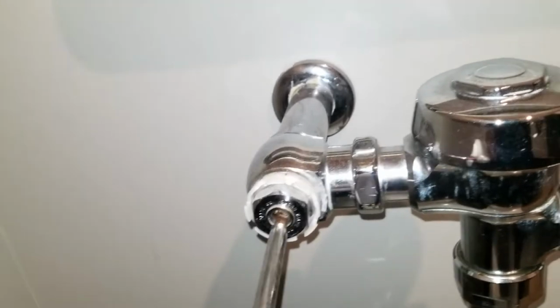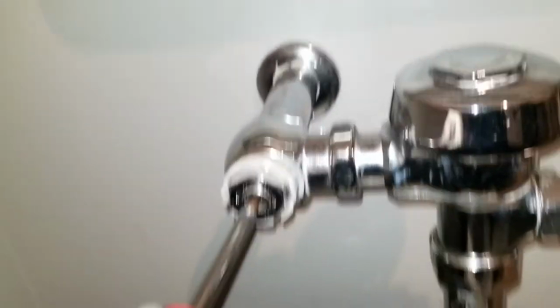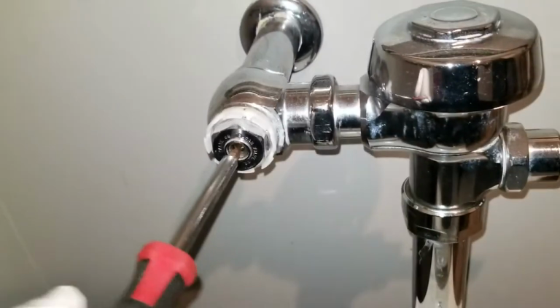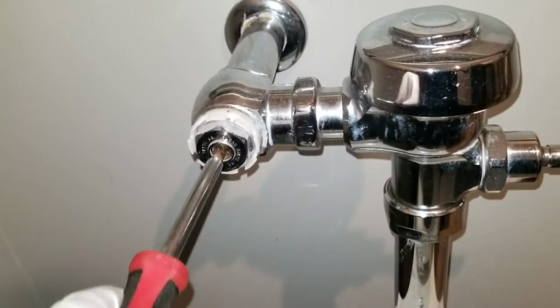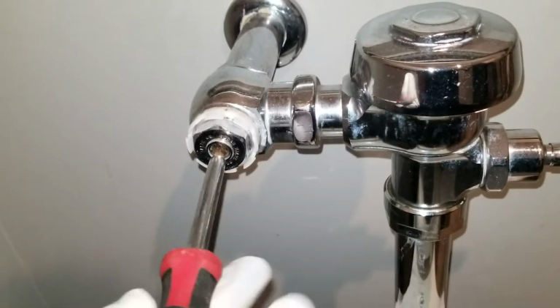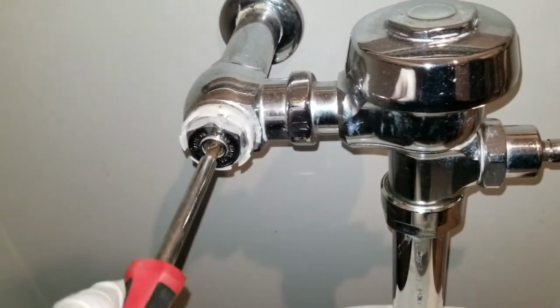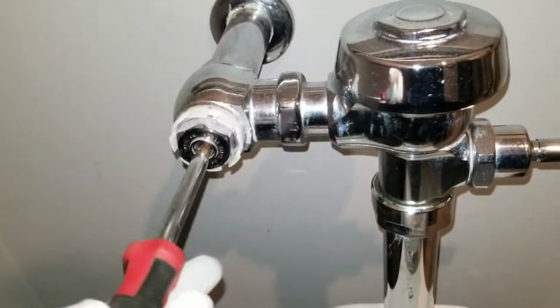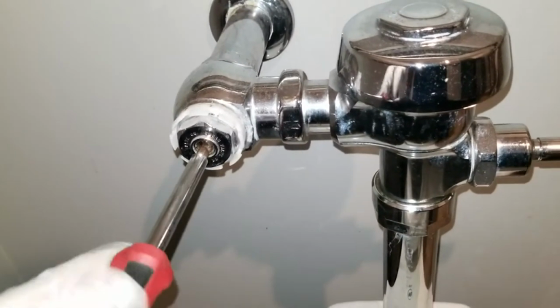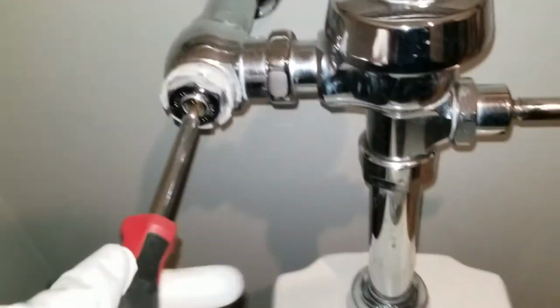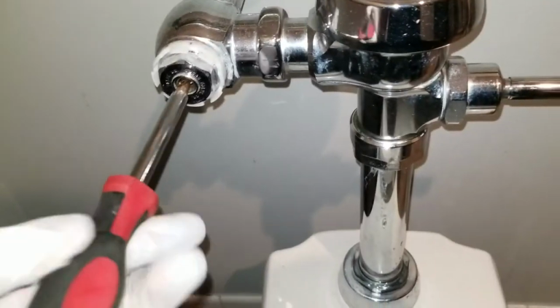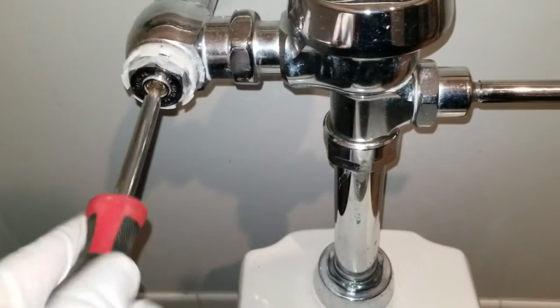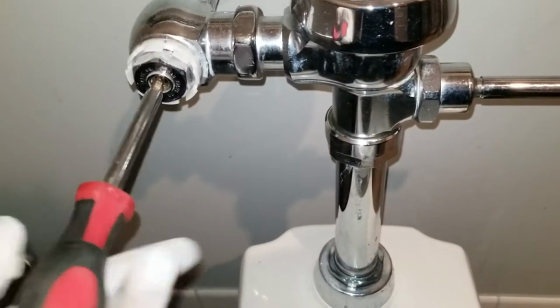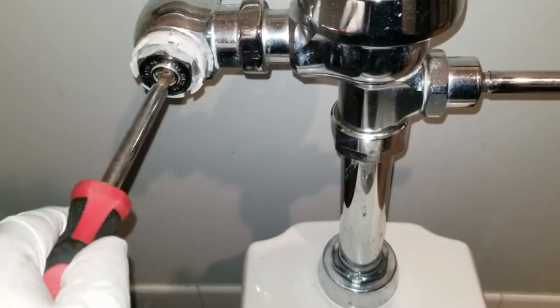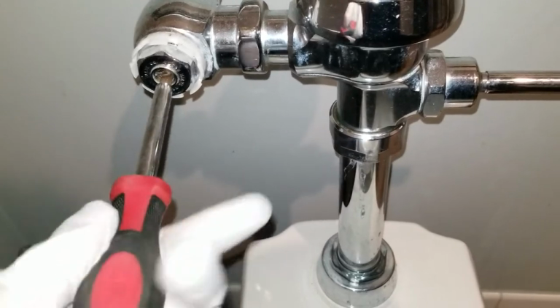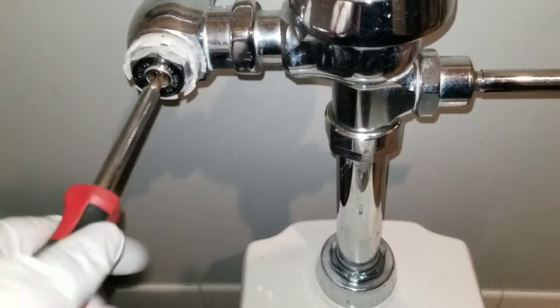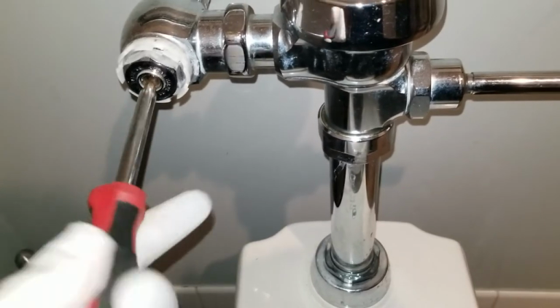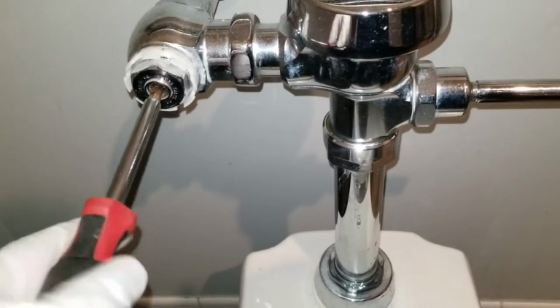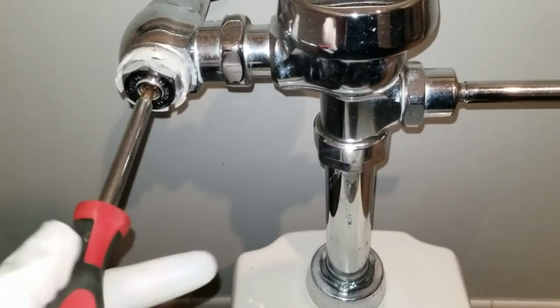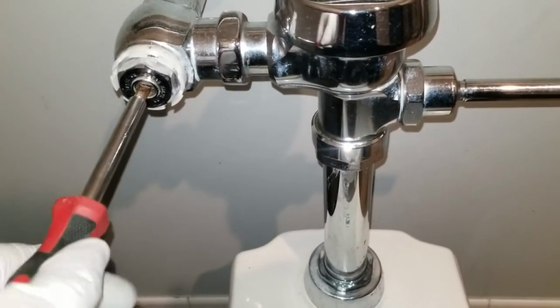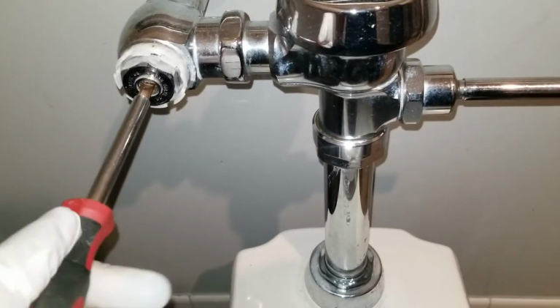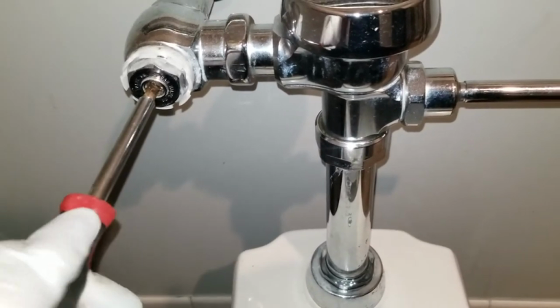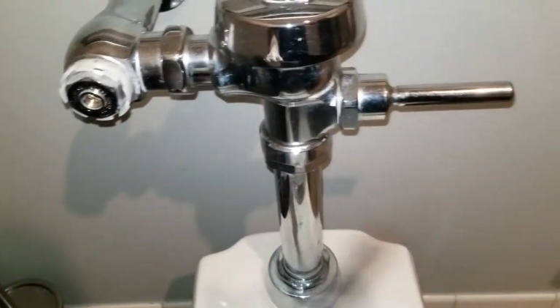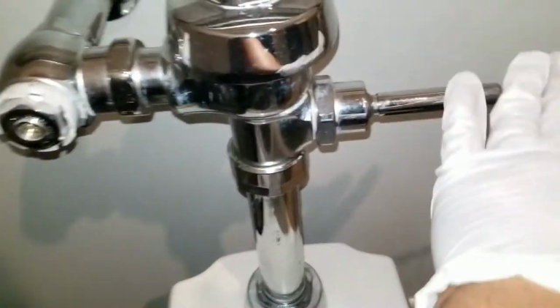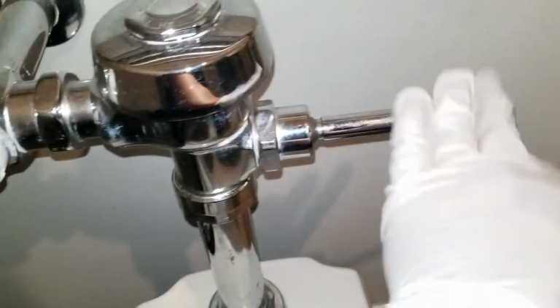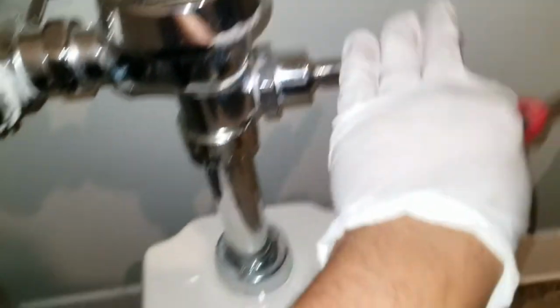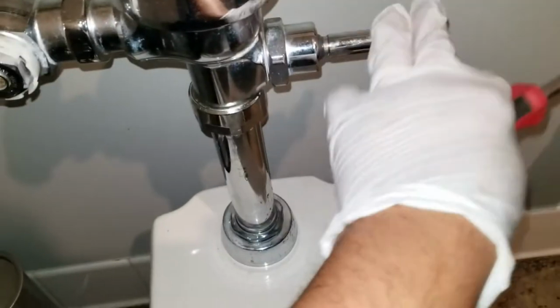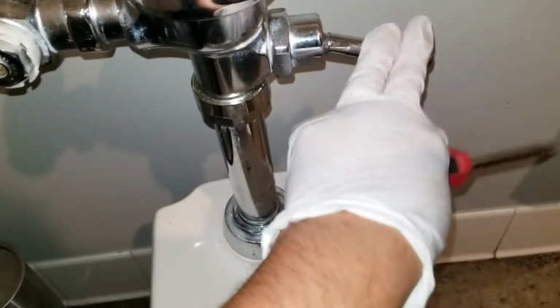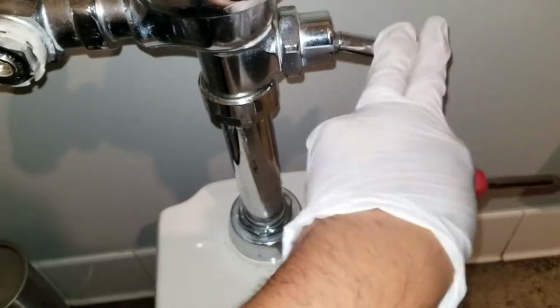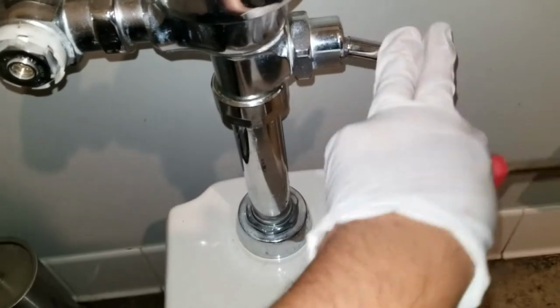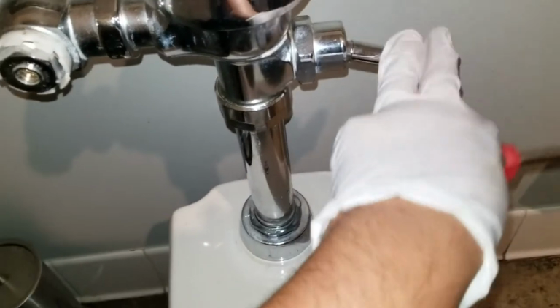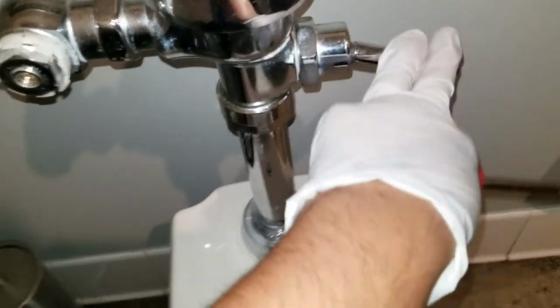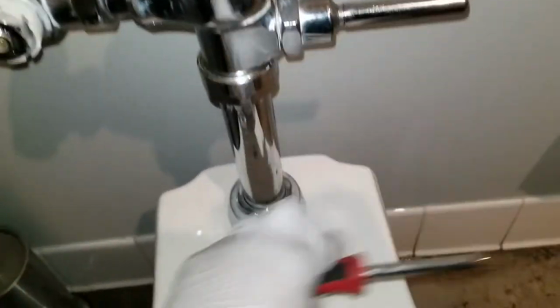Once the water is shut, you can go ahead and take the Sloan valve apart, do anything — see that. Nothing's gonna leak.